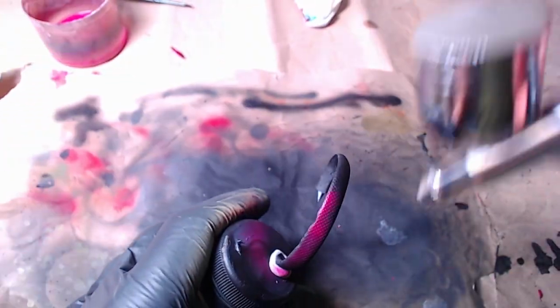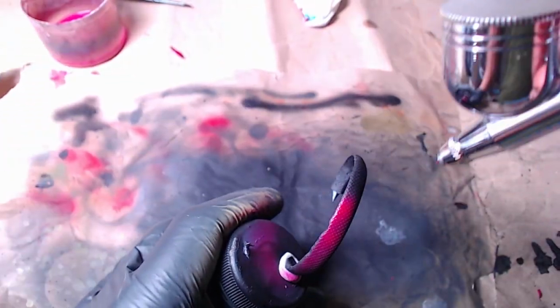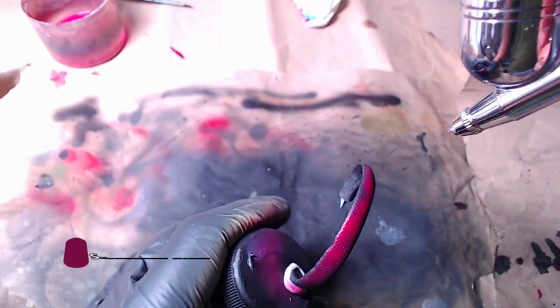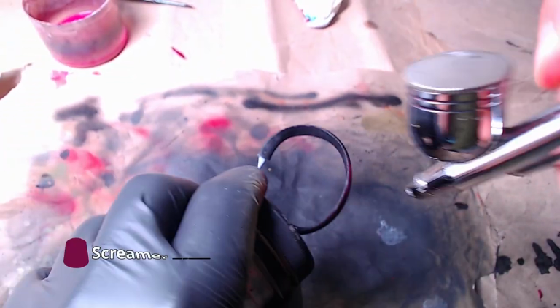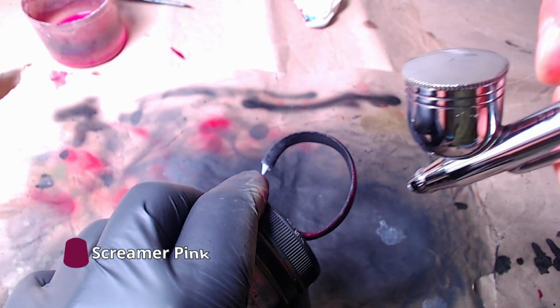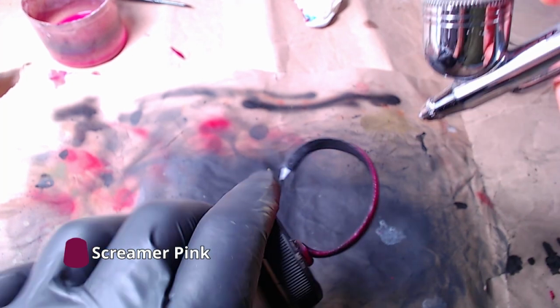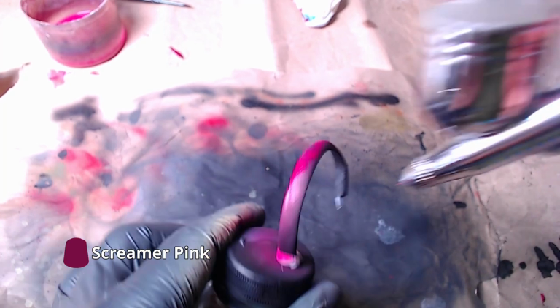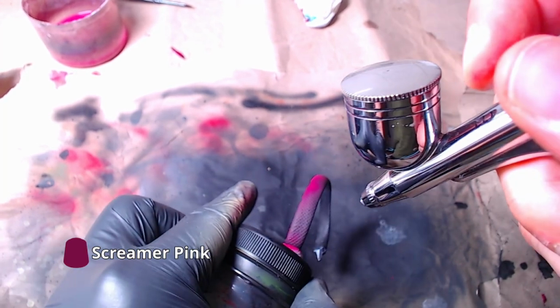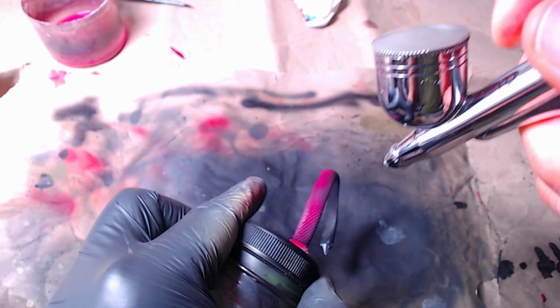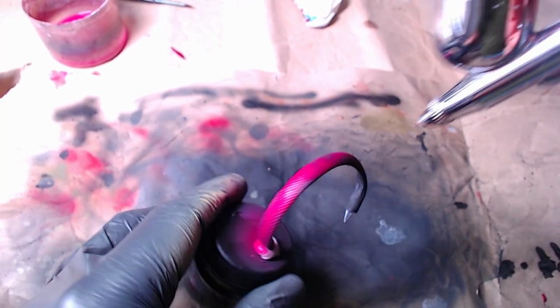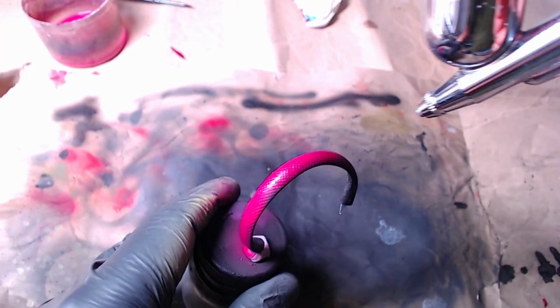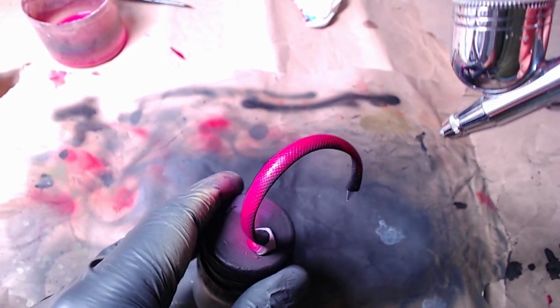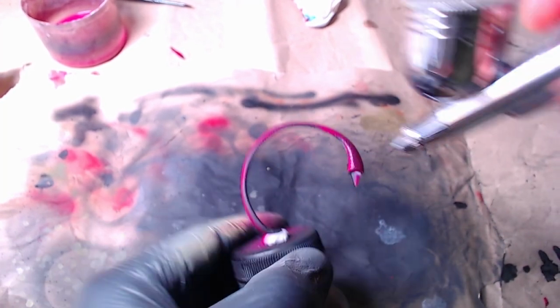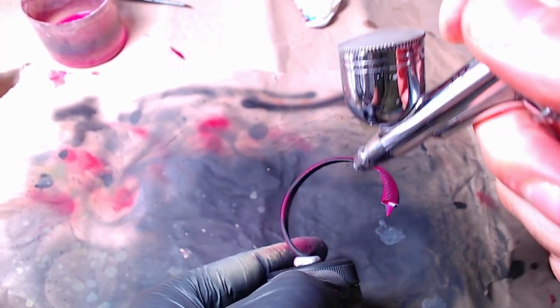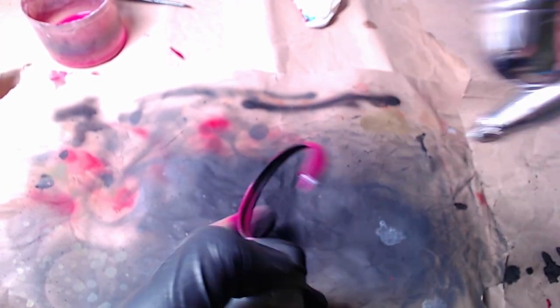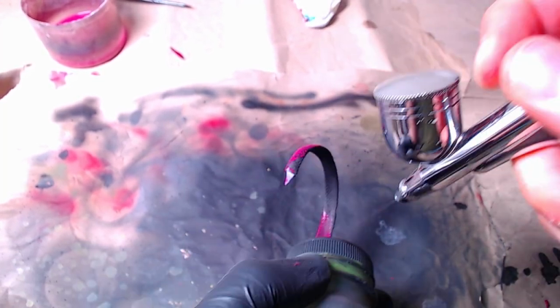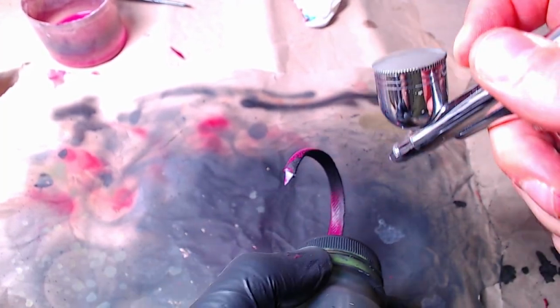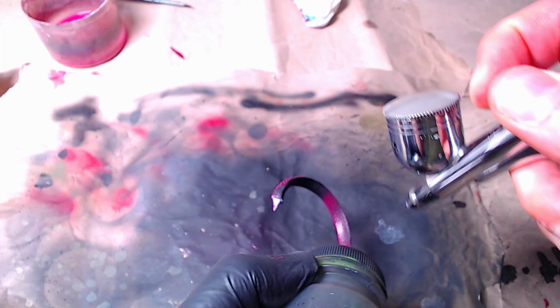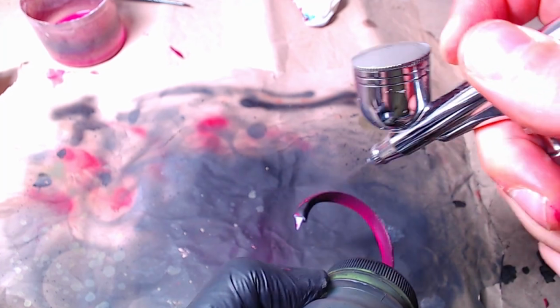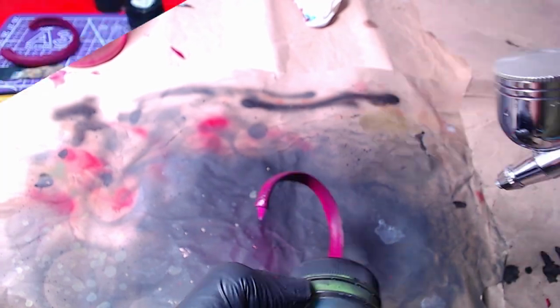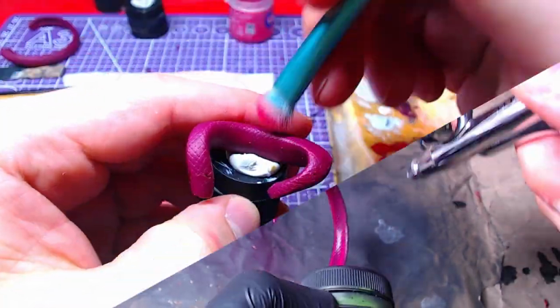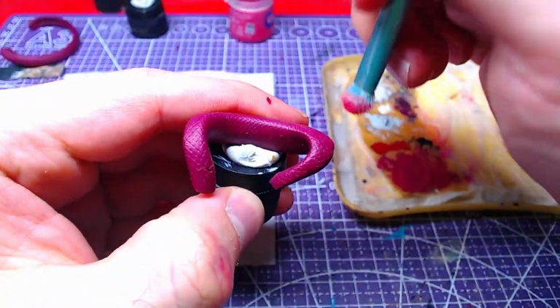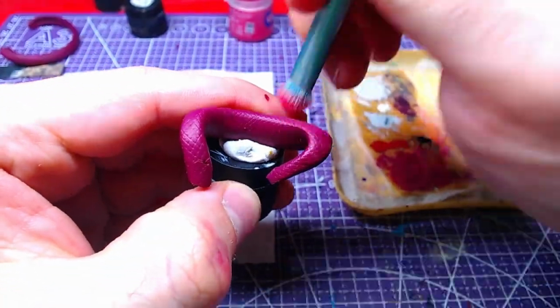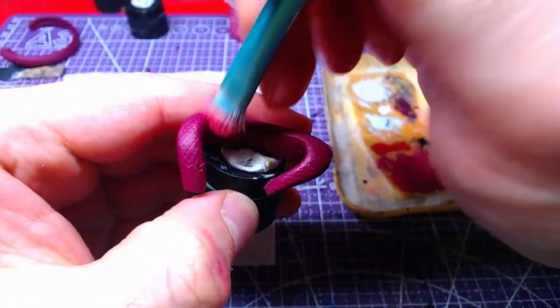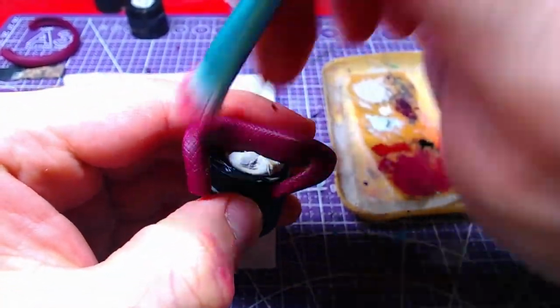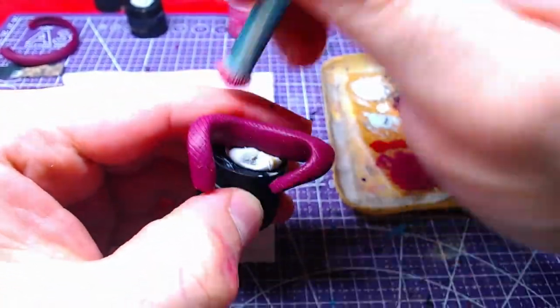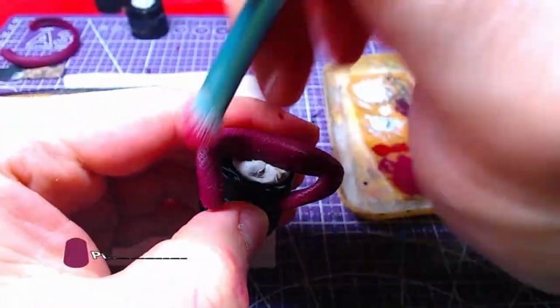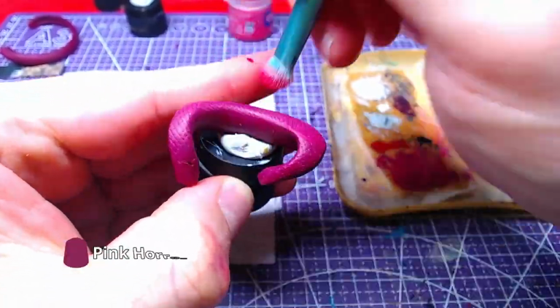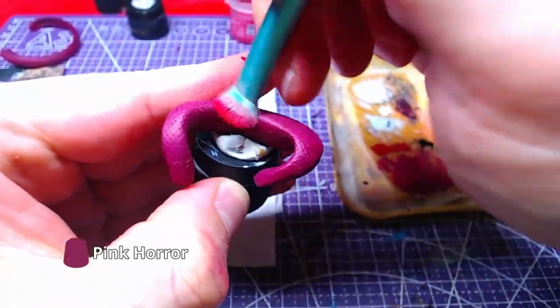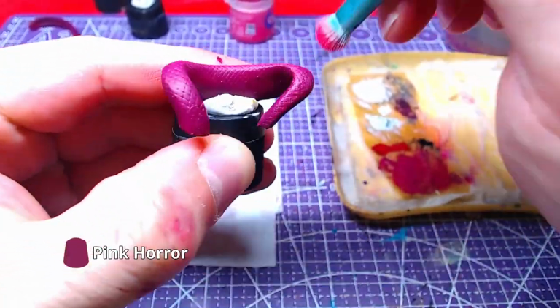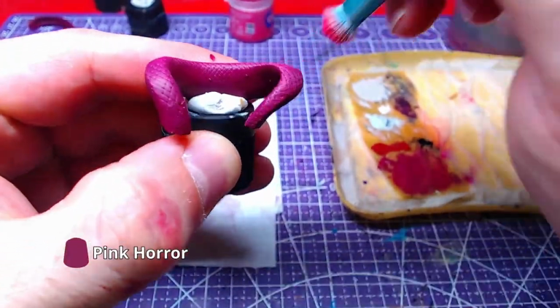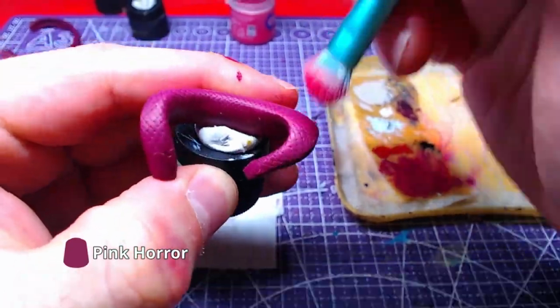We will start with Screamer Pink on all four pieces that make up the whip body. Afterwards, we will heavily dry brush the same pieces with Pink Horror.